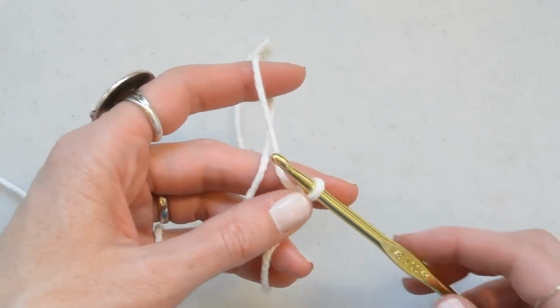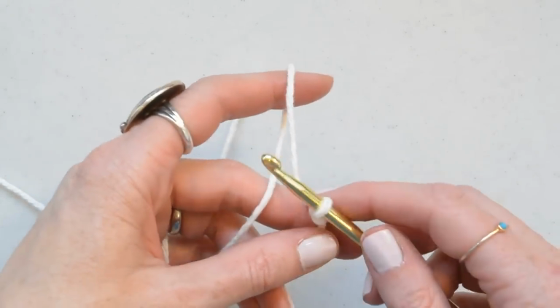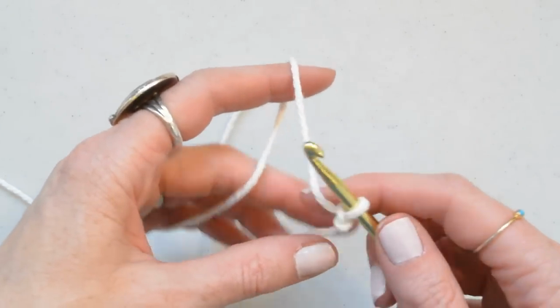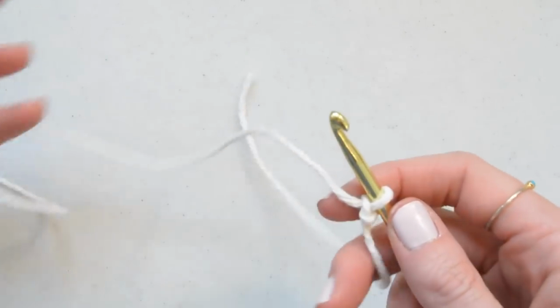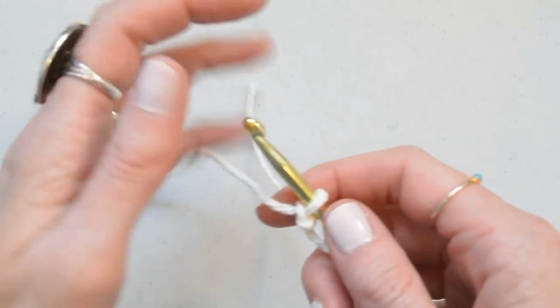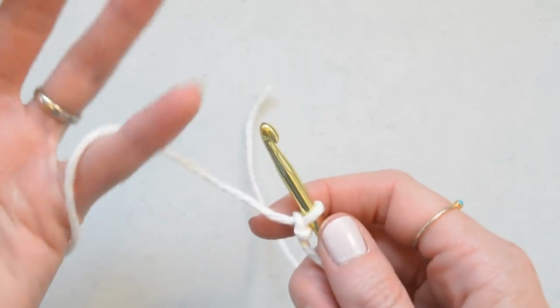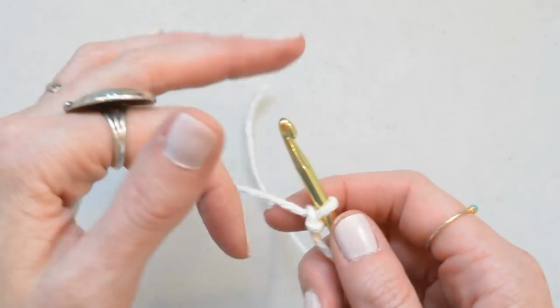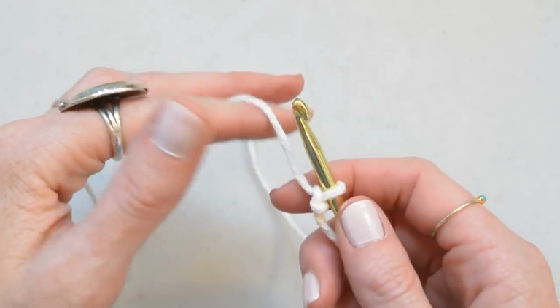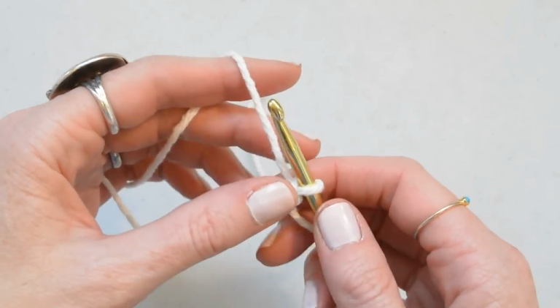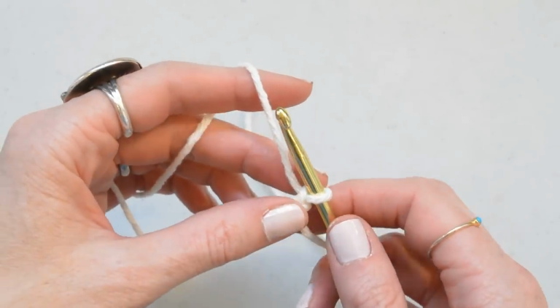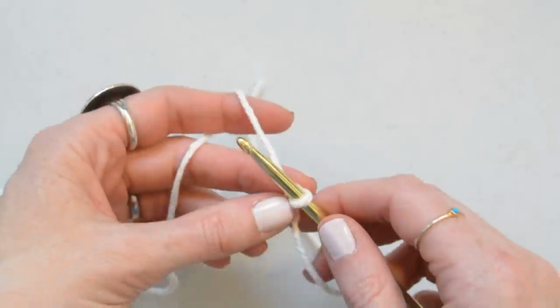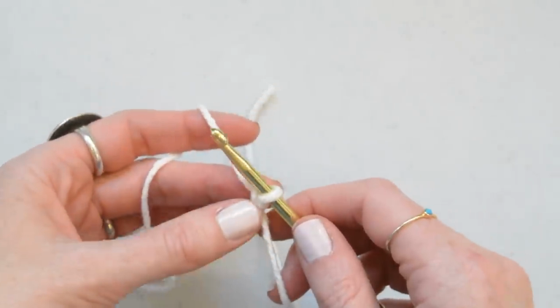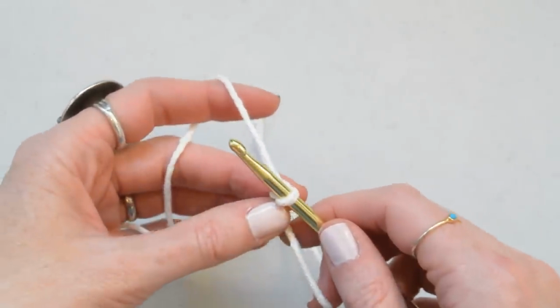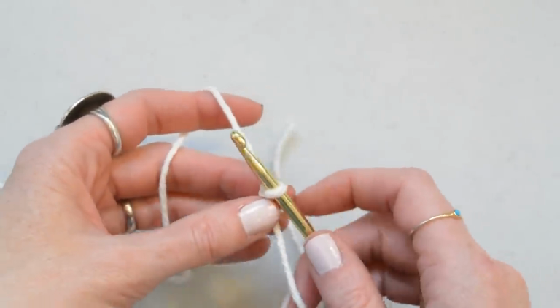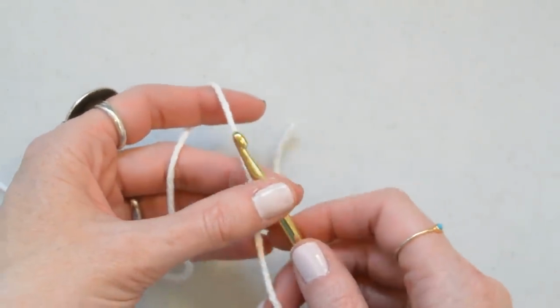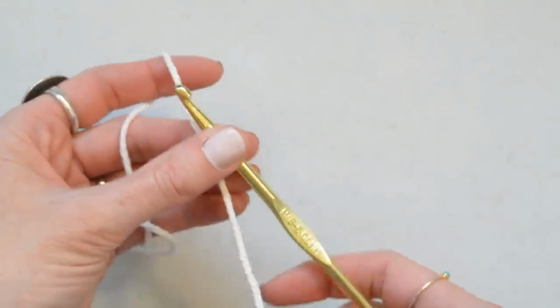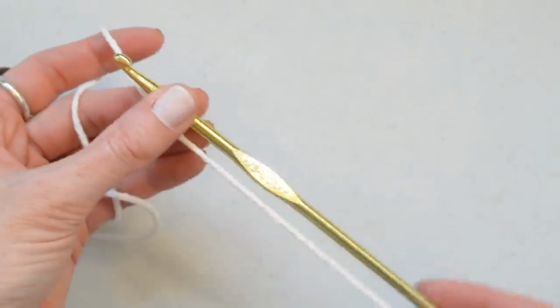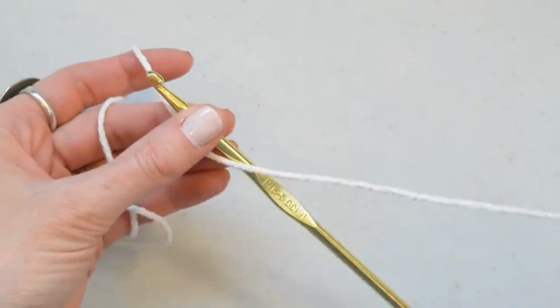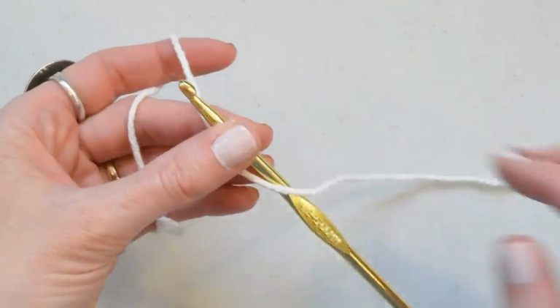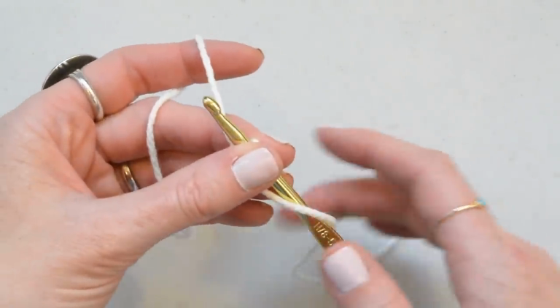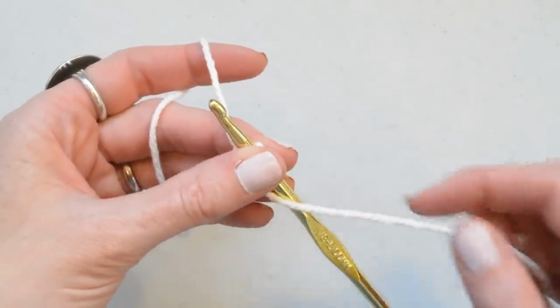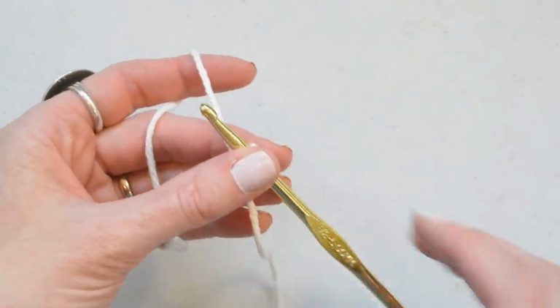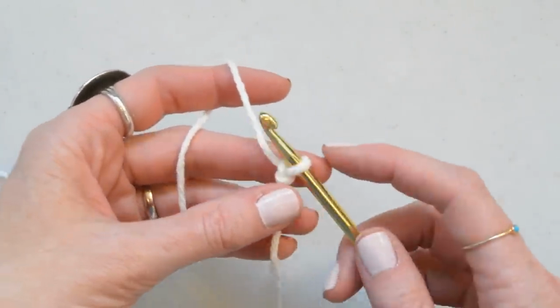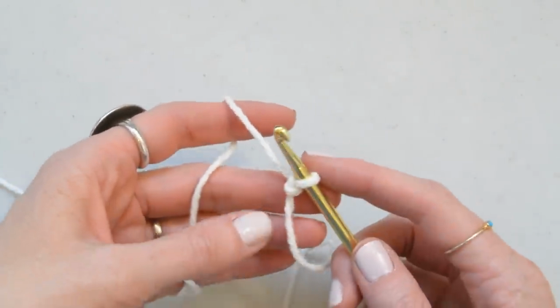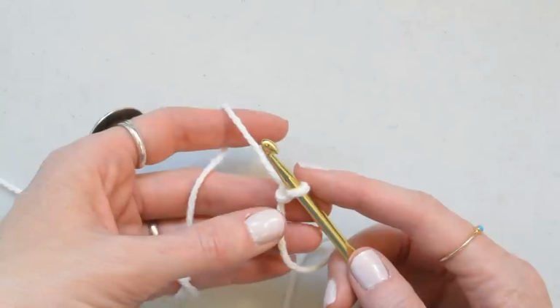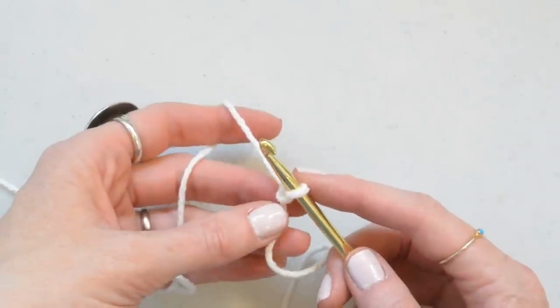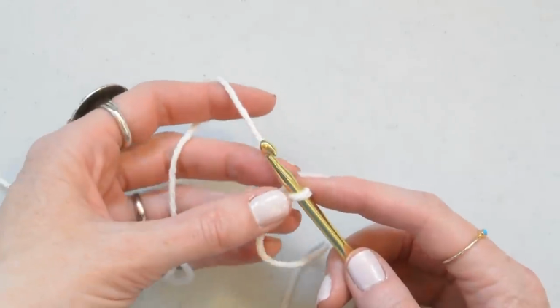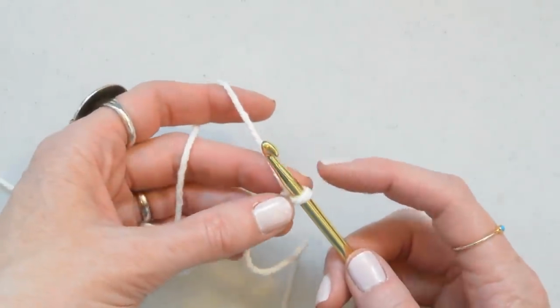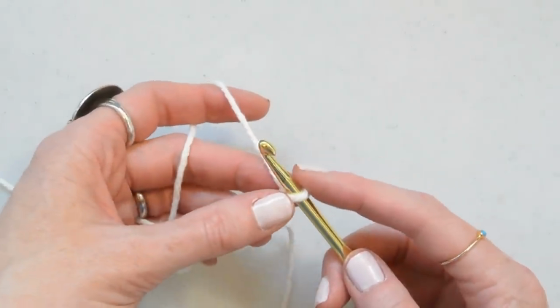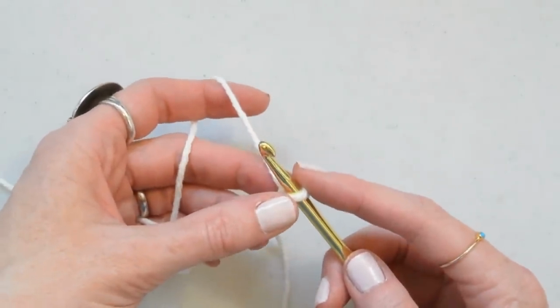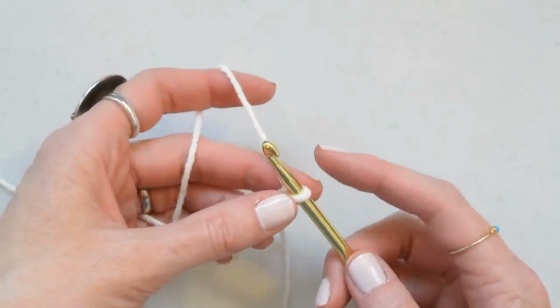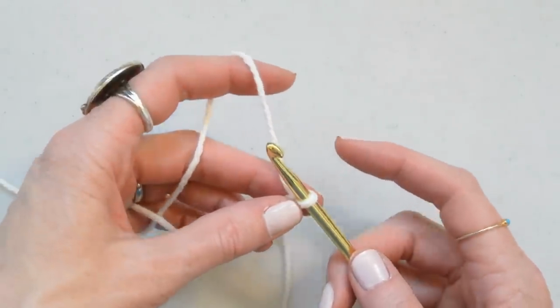So let's get started. Today I'm using a size H crochet hook and worsted weight yarn. For washcloths I always use 100% cotton, and this is just some that I had laying around so I don't know the brand, but any 100% cotton will do.